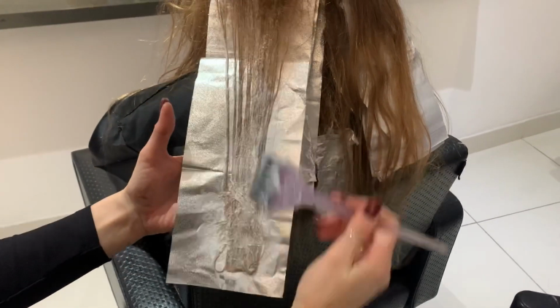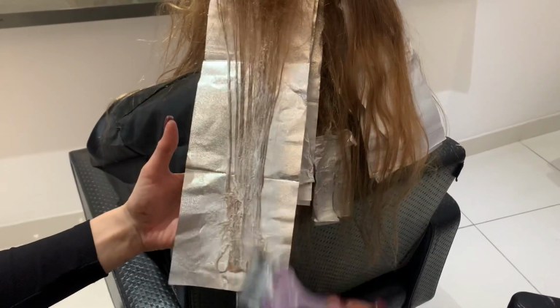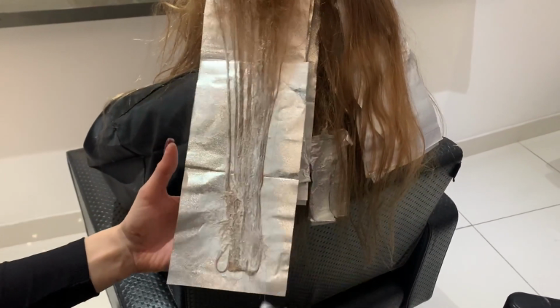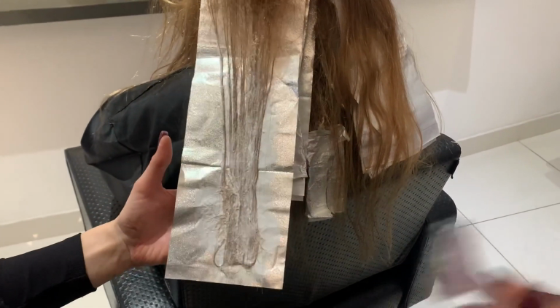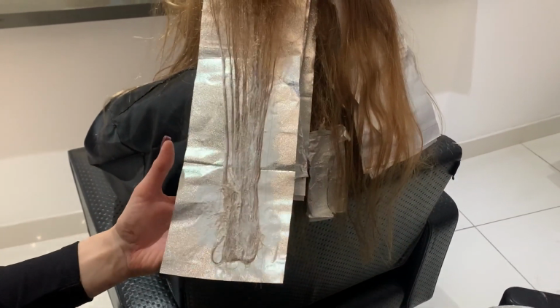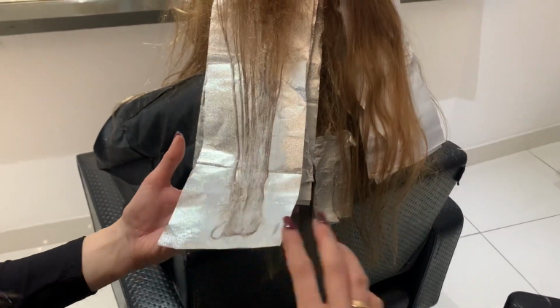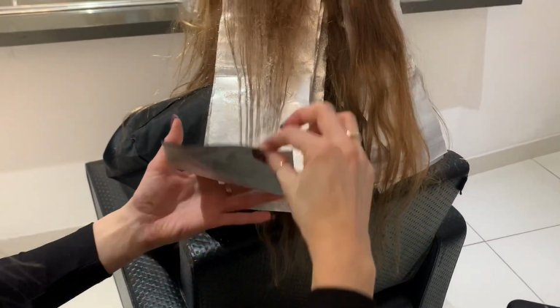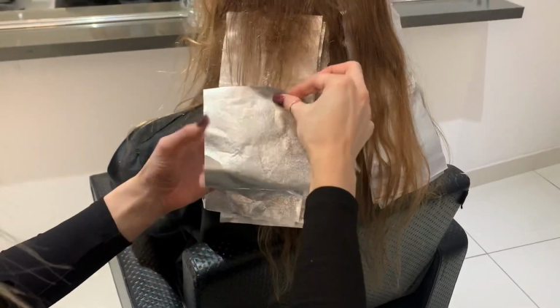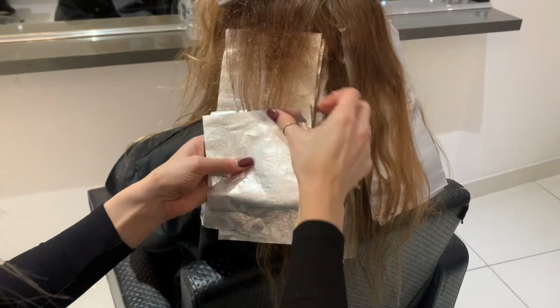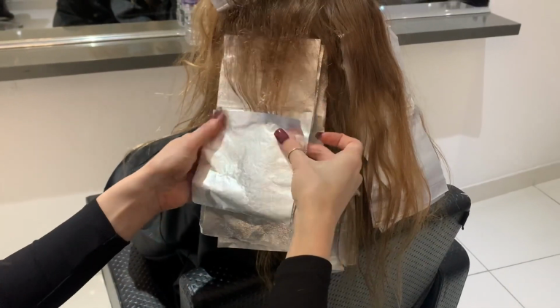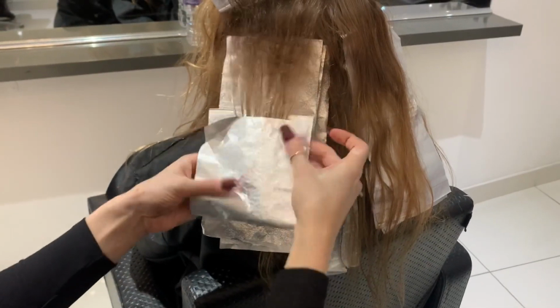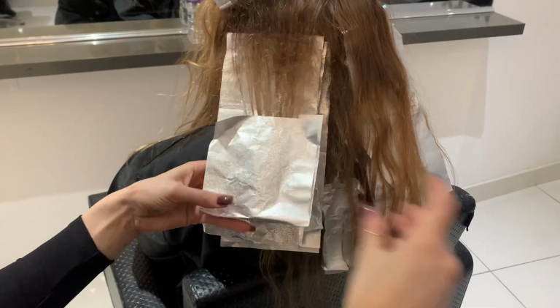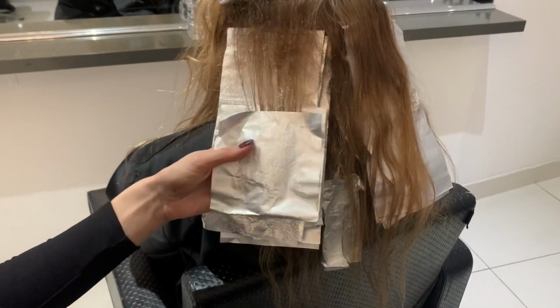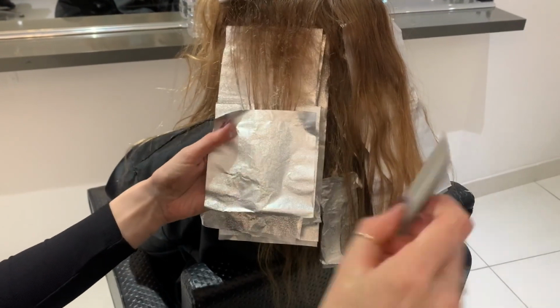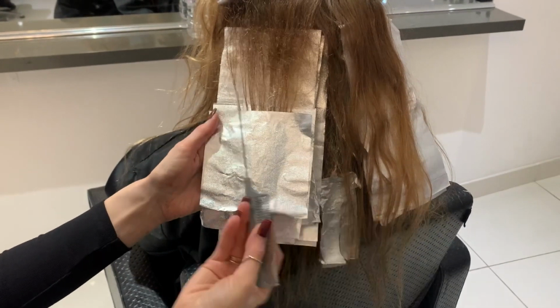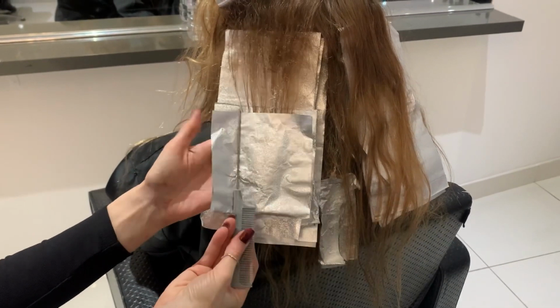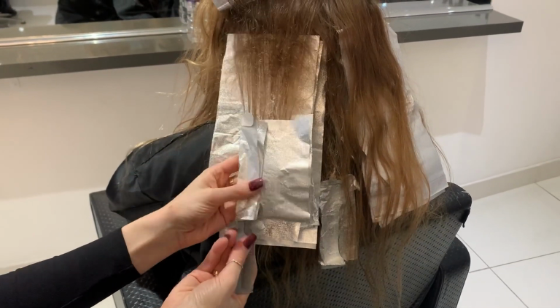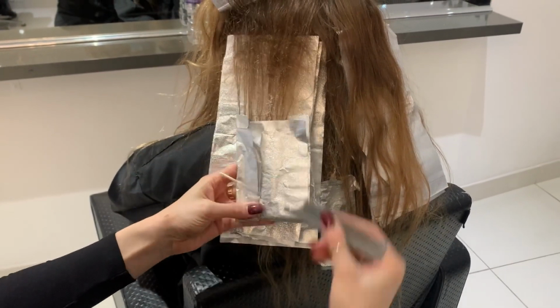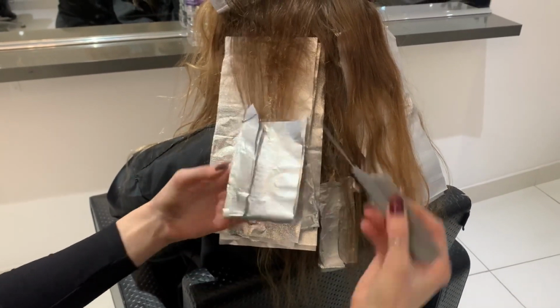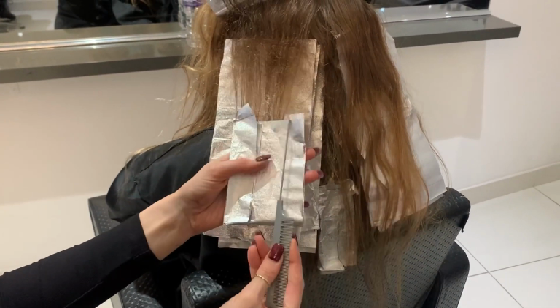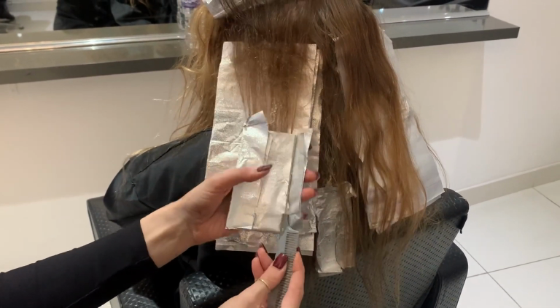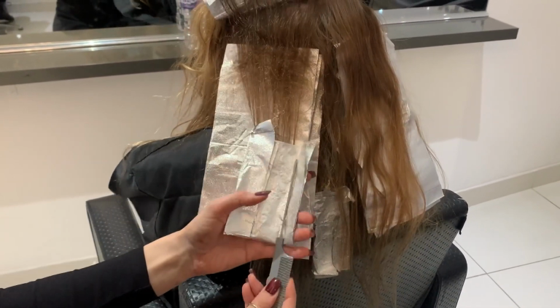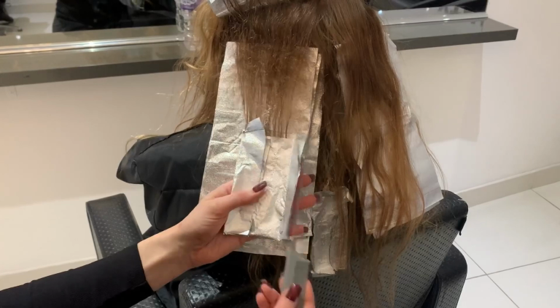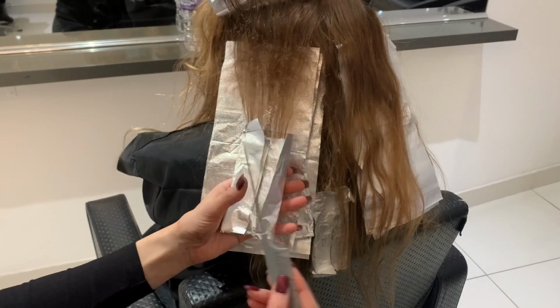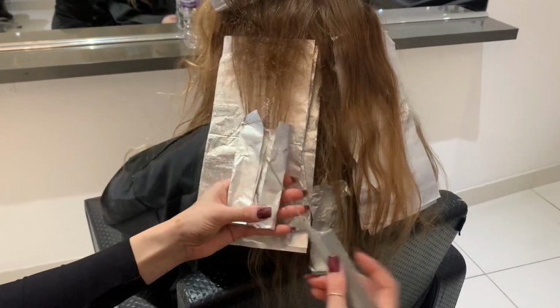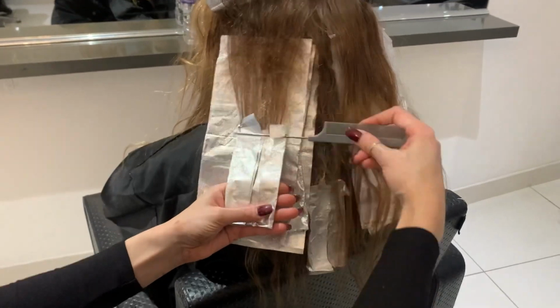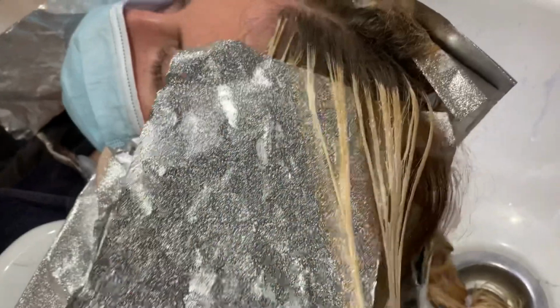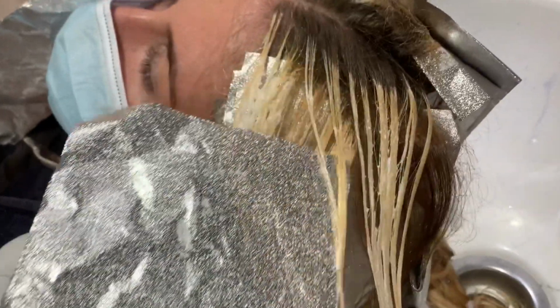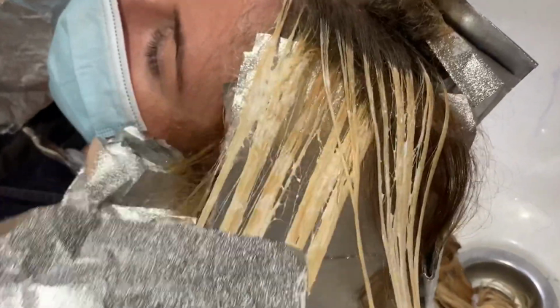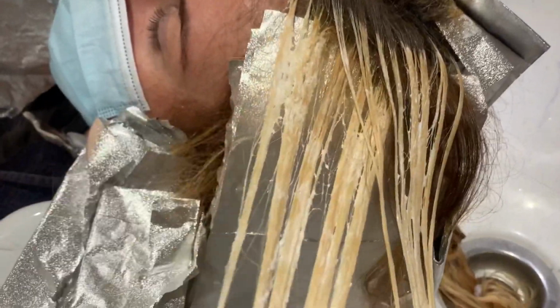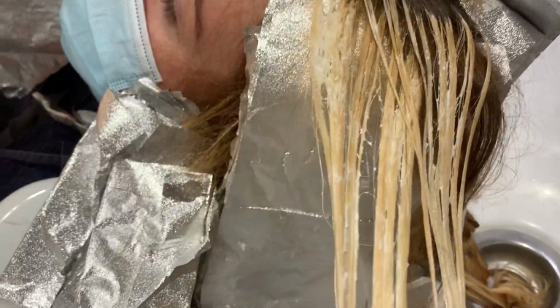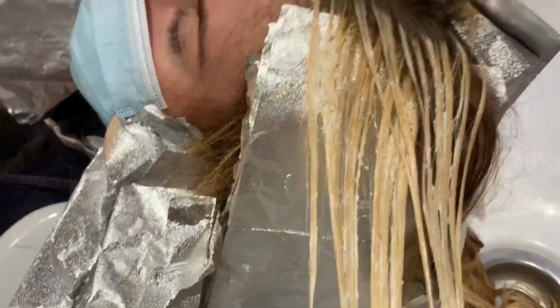This is an example of a little tip-out that we're doing within the section. So we're obviously doing our normal sections and then we're leaving out a section which we are tipping at the ends, rather than taking the section right up to the root.